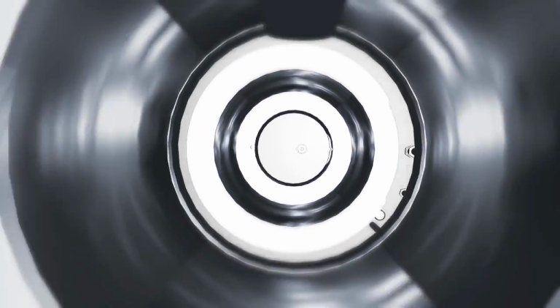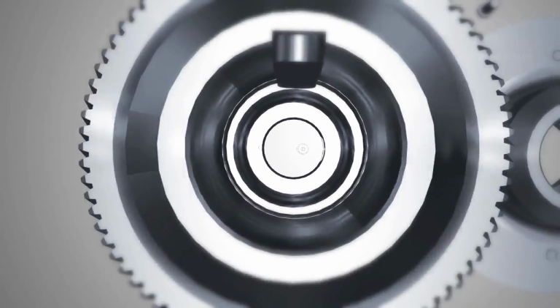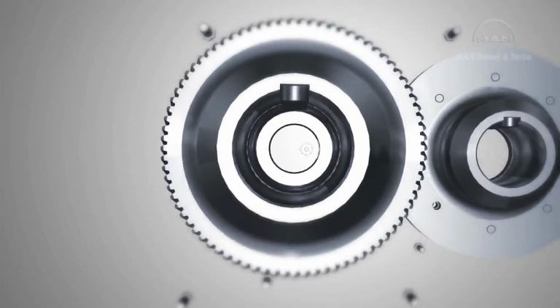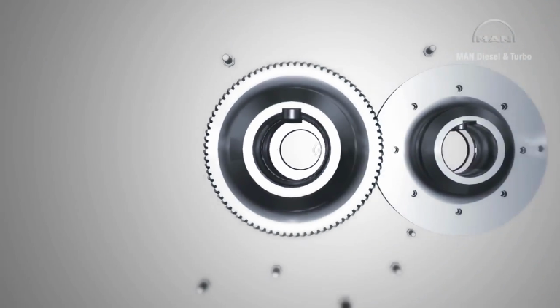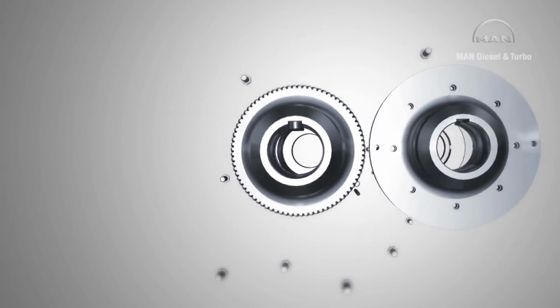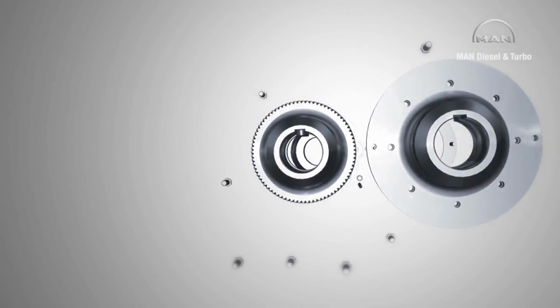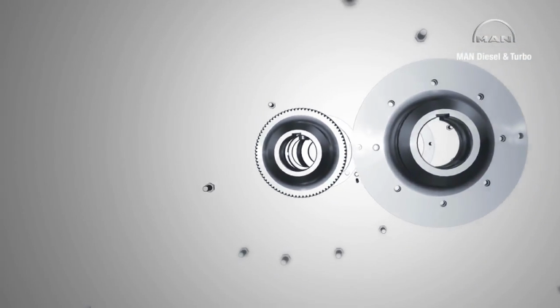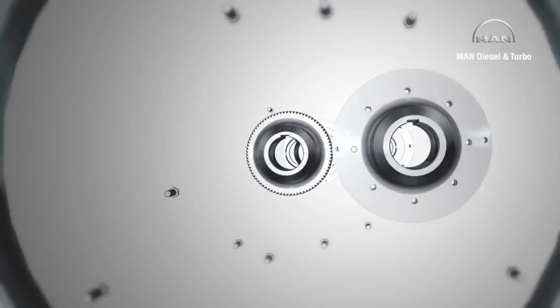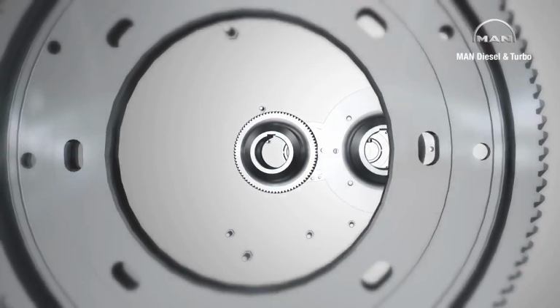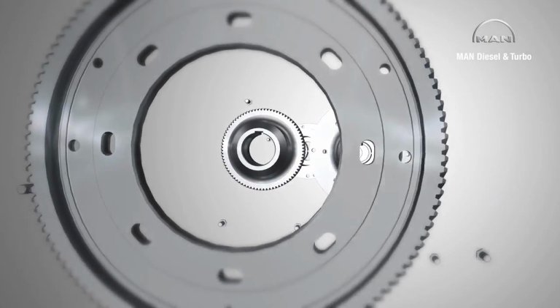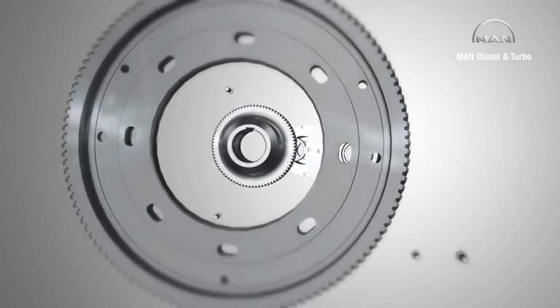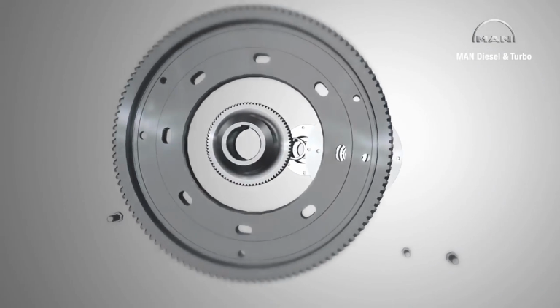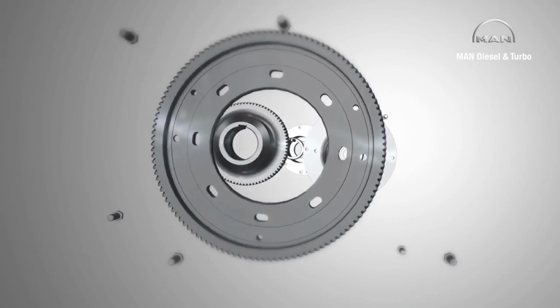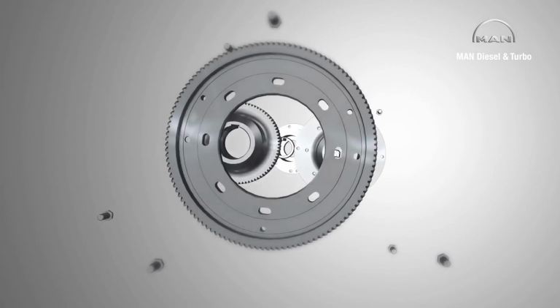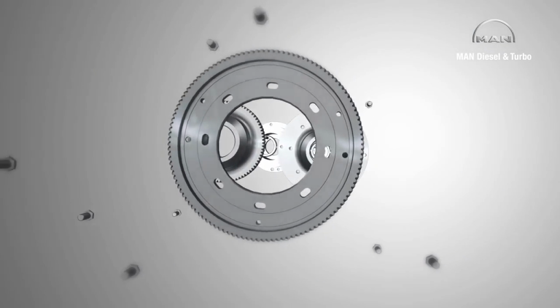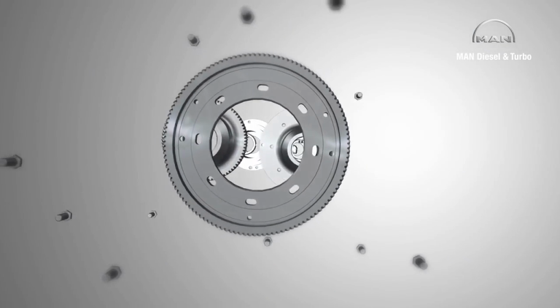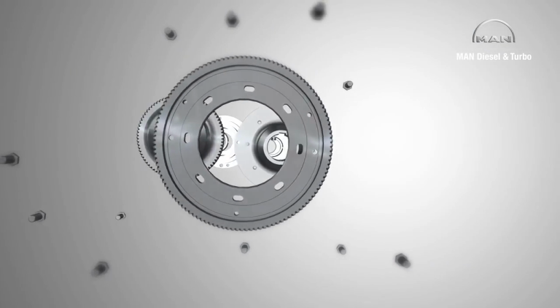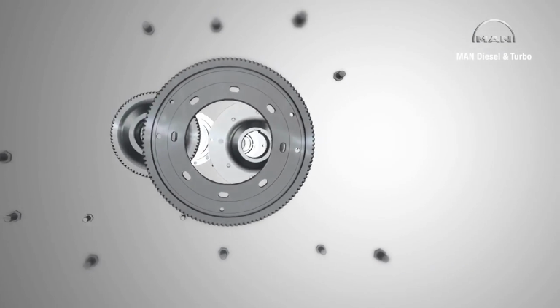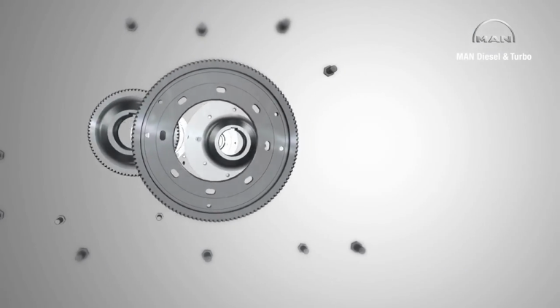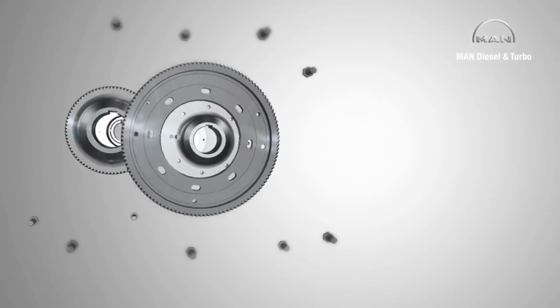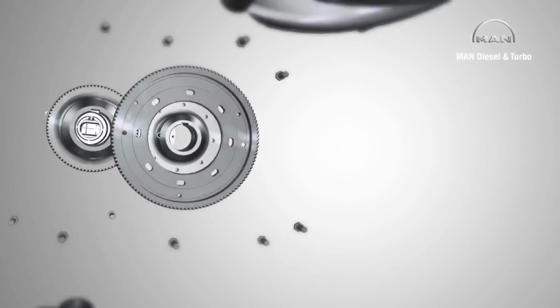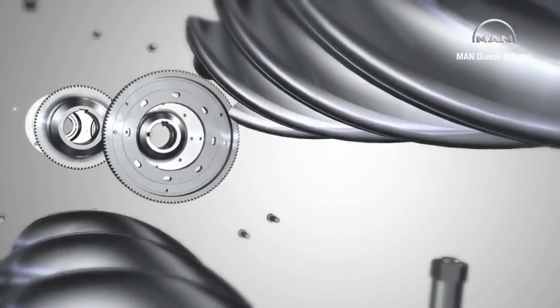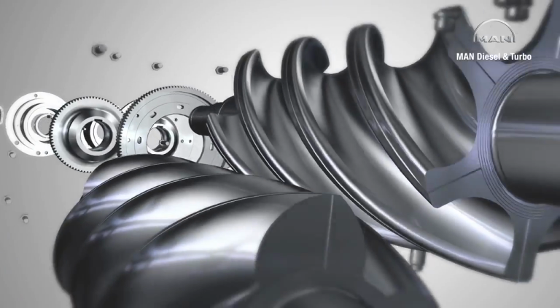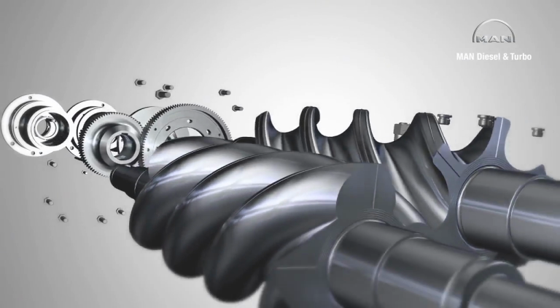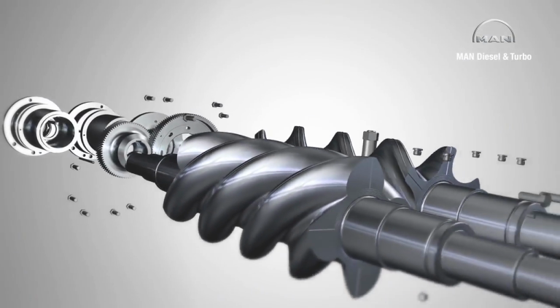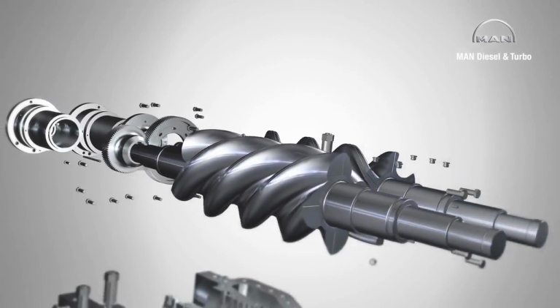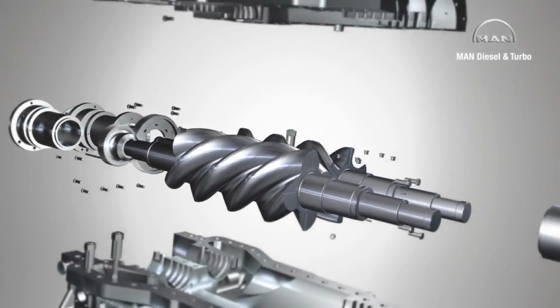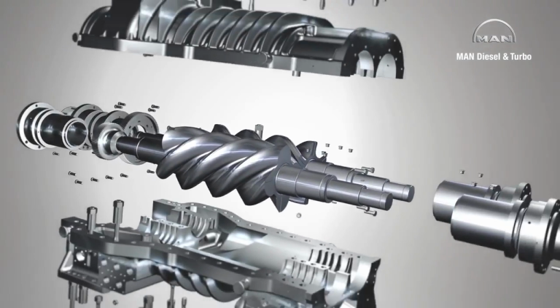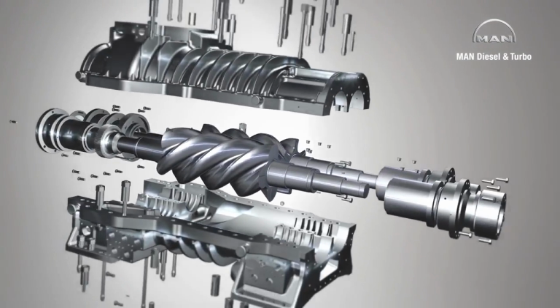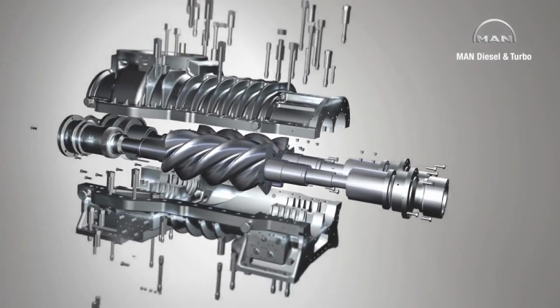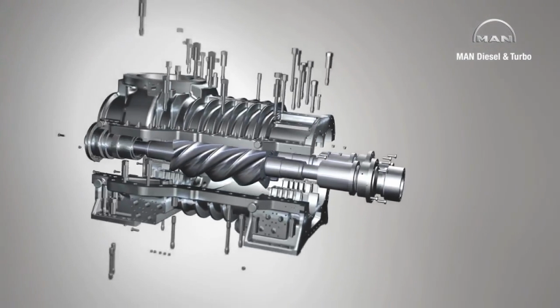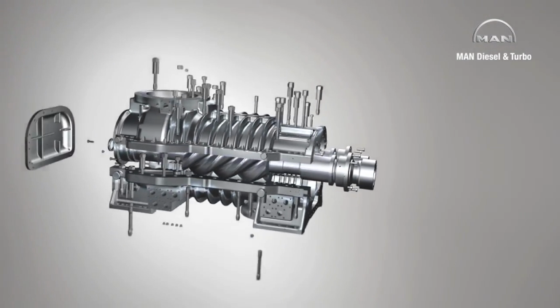MAN Diesel & Turbo manufactures tailor-made process gas screw compressors for customers. A modular system of tried and tested components guarantees the utmost reliability.